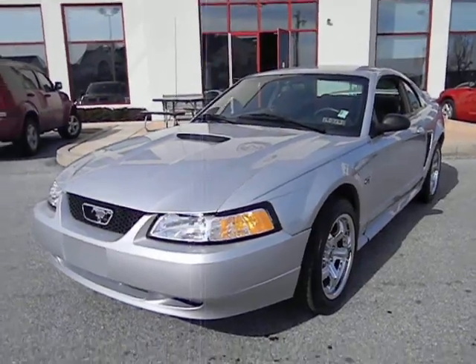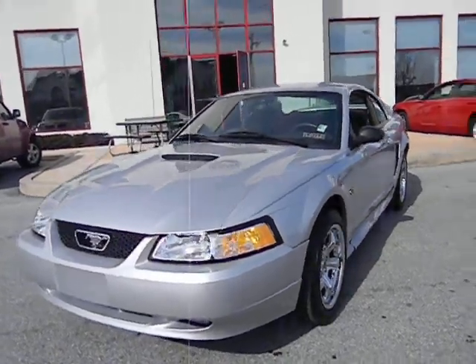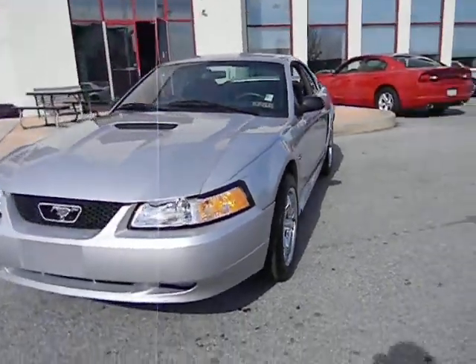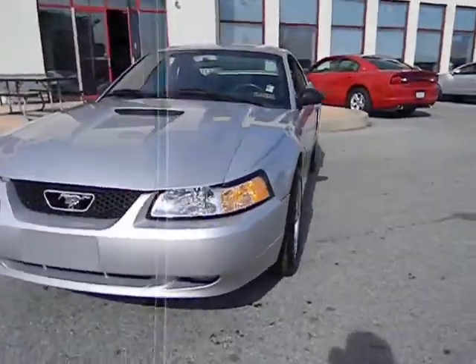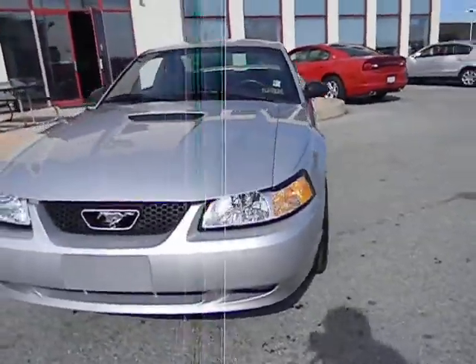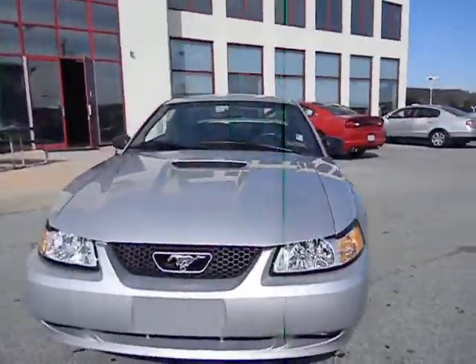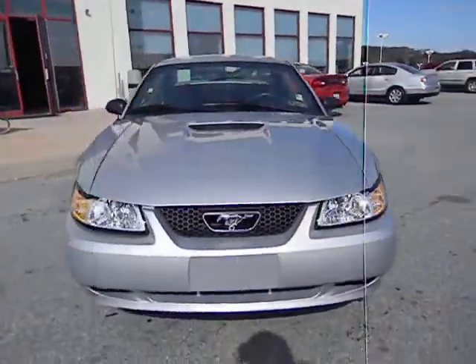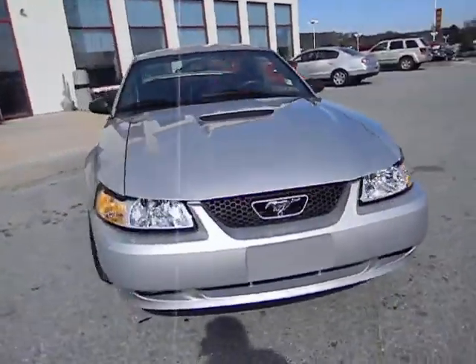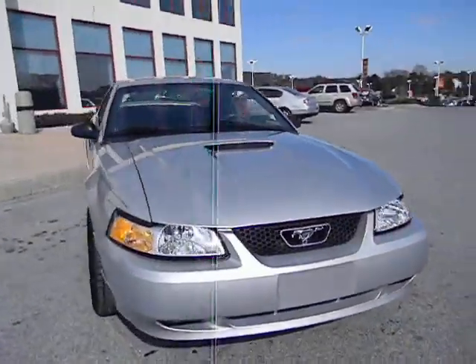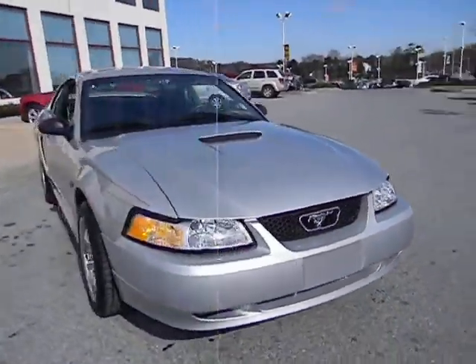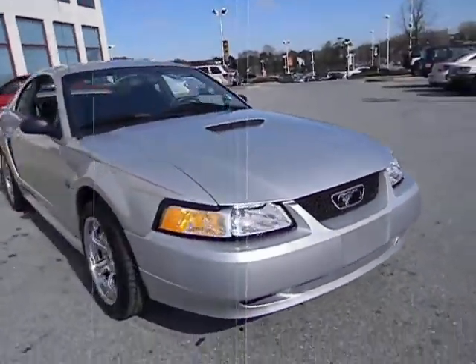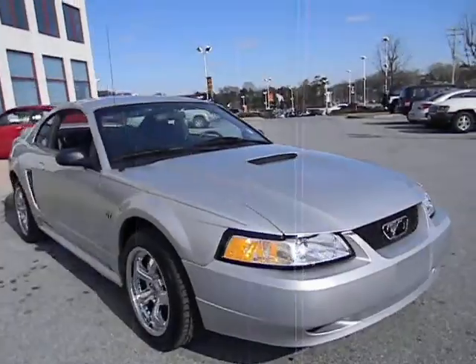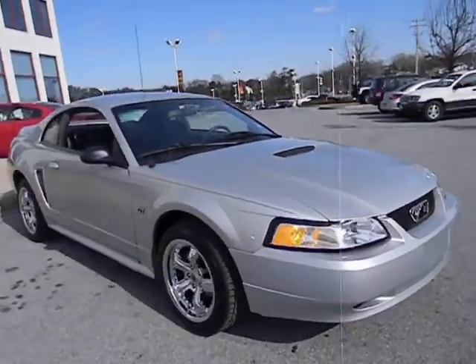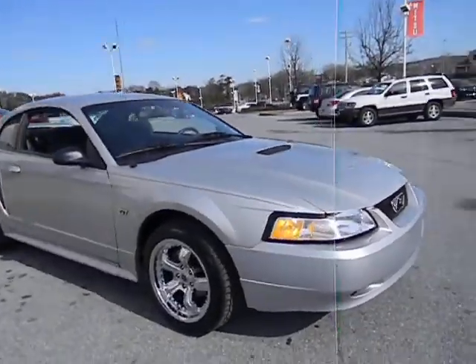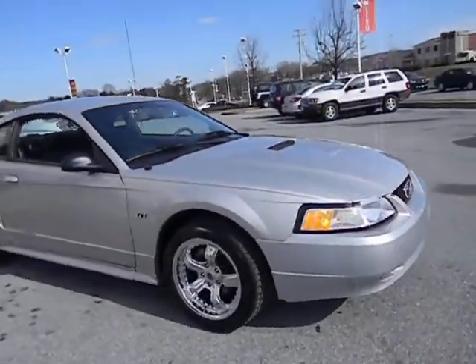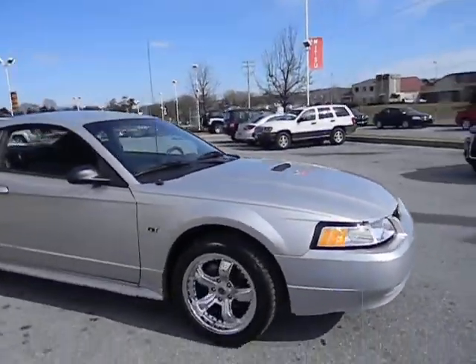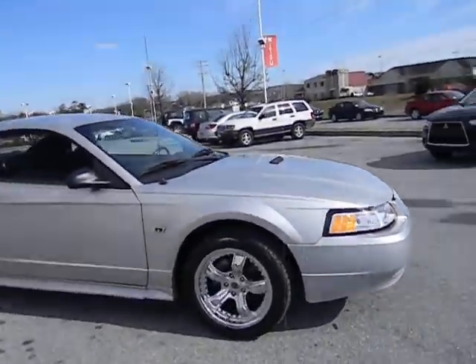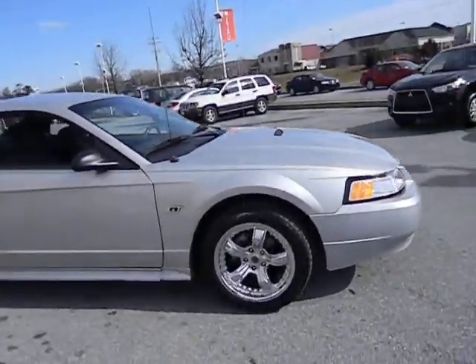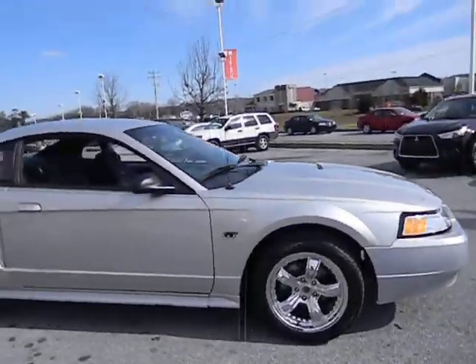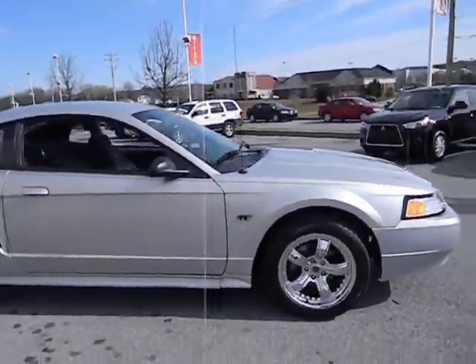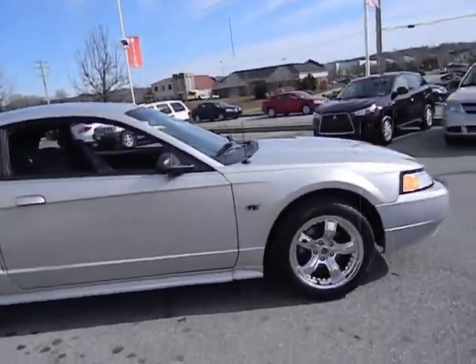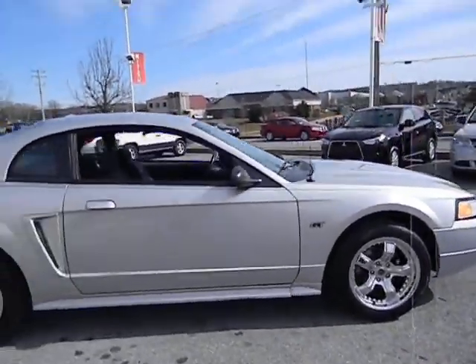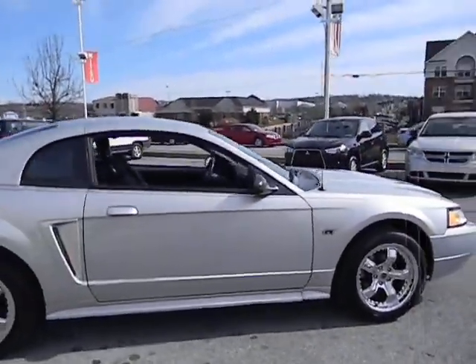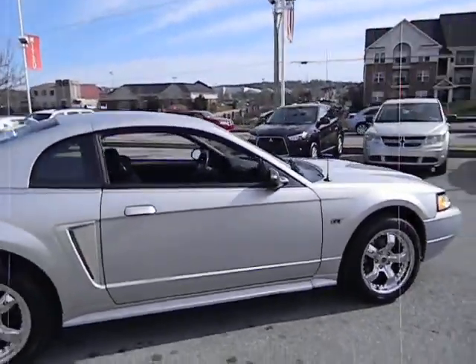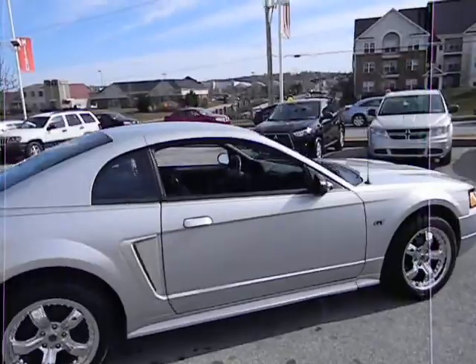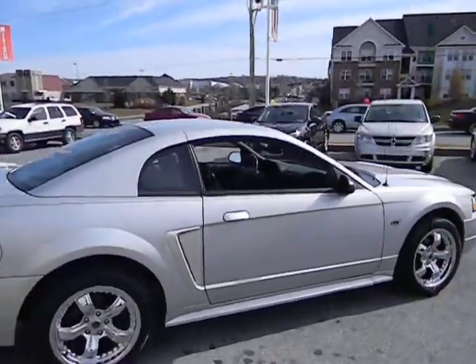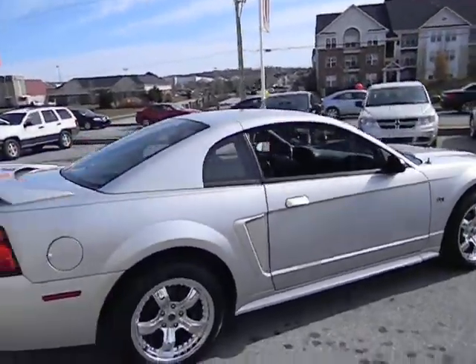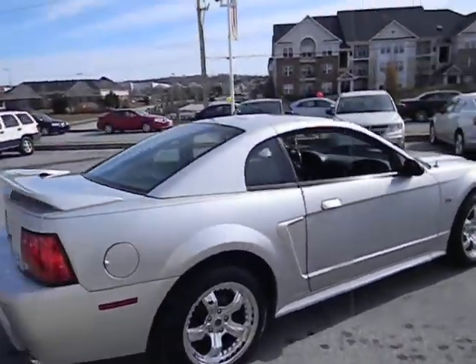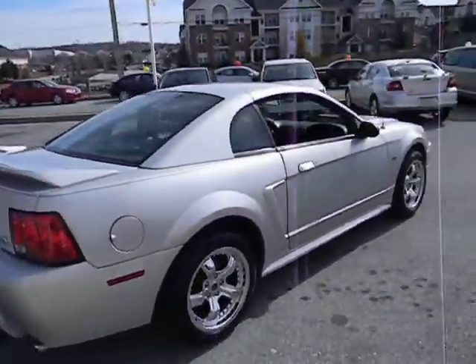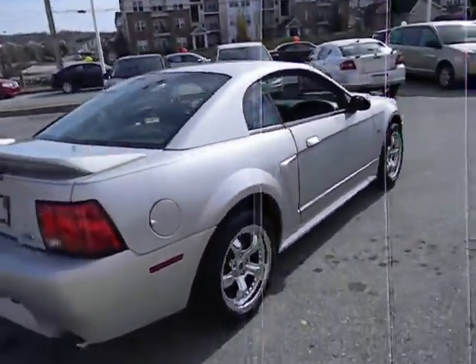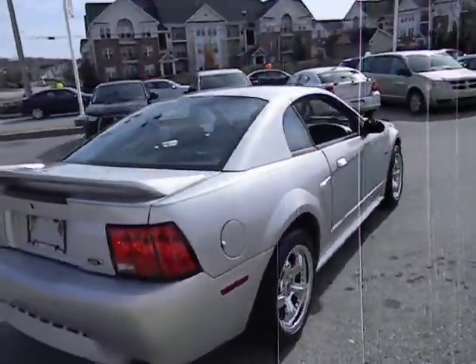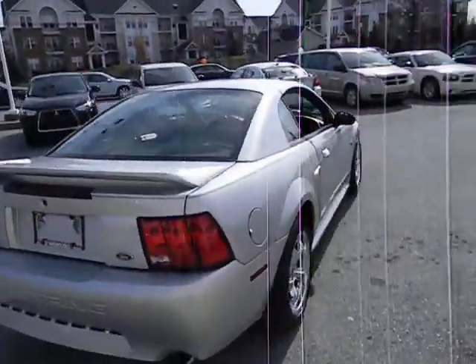Here at Jeff the Embroider Auto Group. We've got this 2000 Ford Mustang, silver in color with chrome wheels. This is a GT with a supercharger, 5-speed manual, and Flowmaster exhaust.